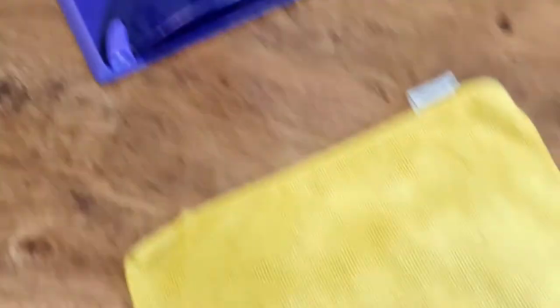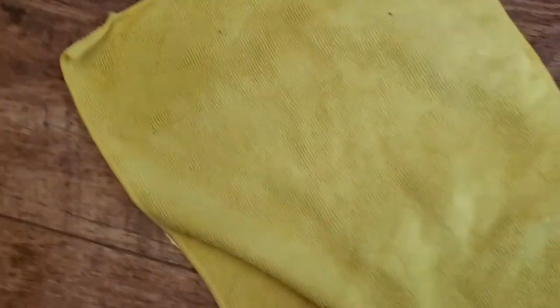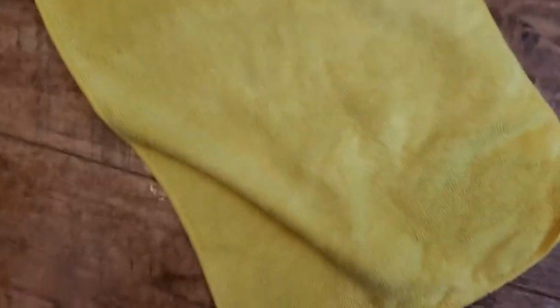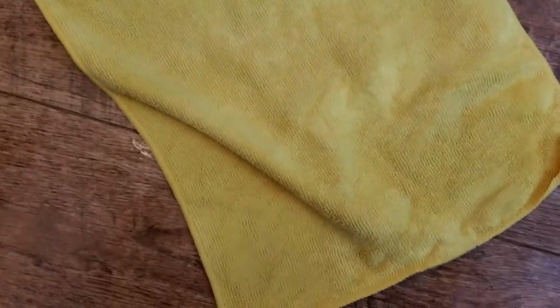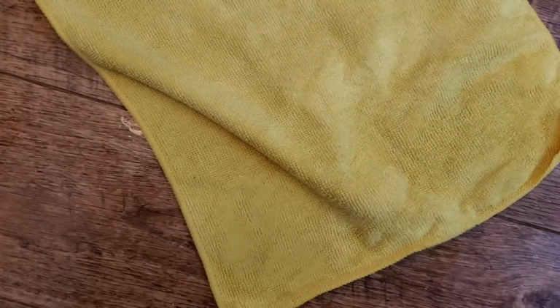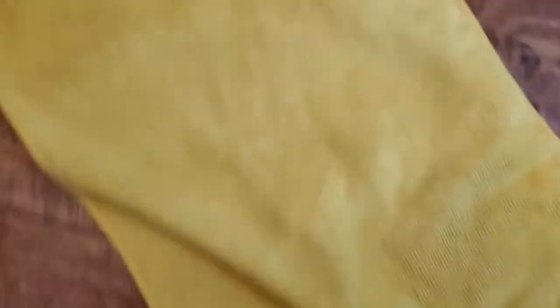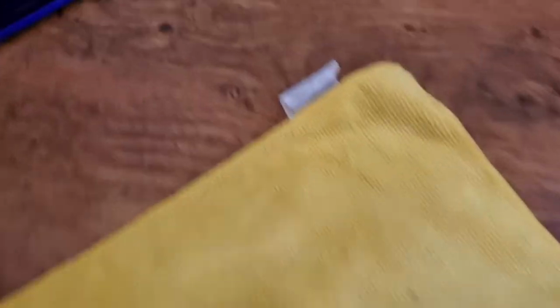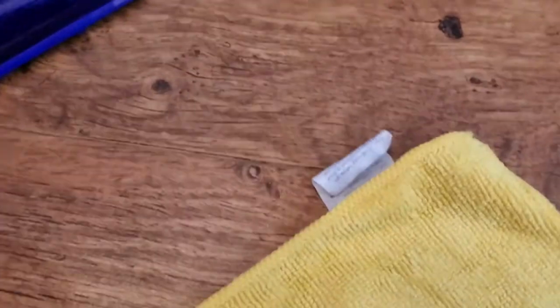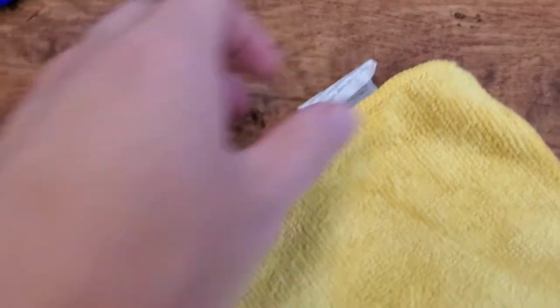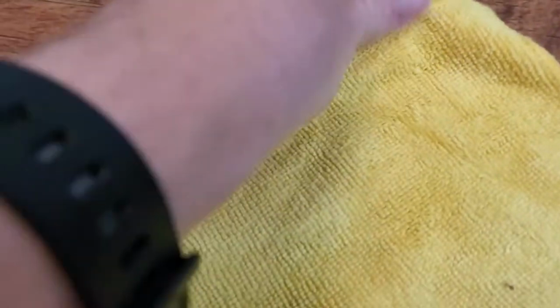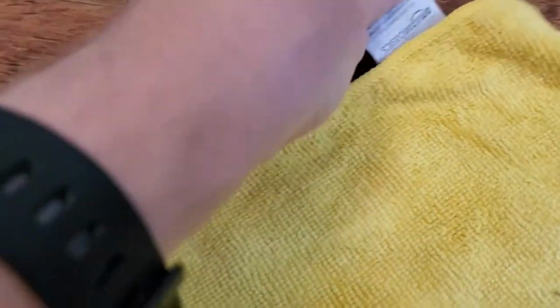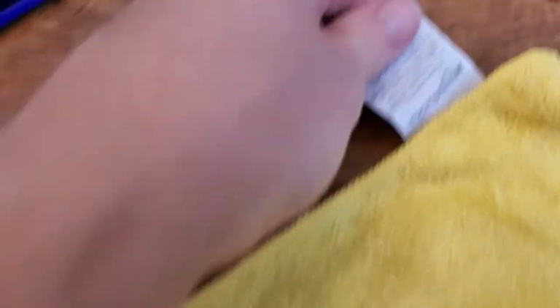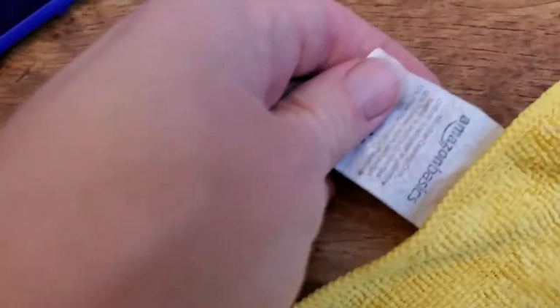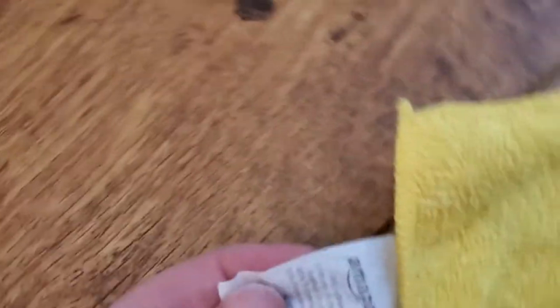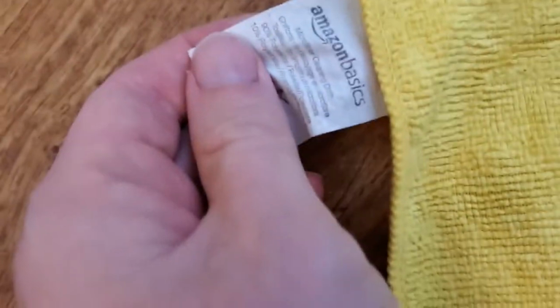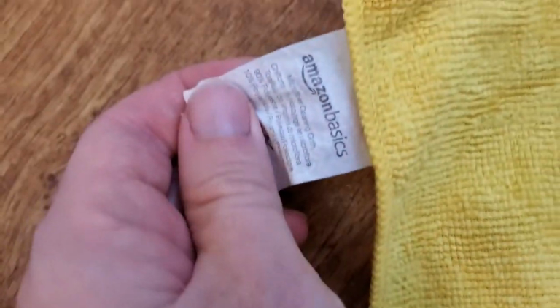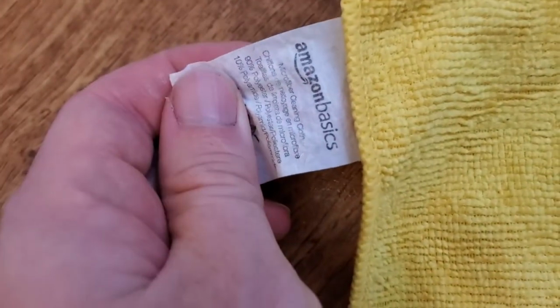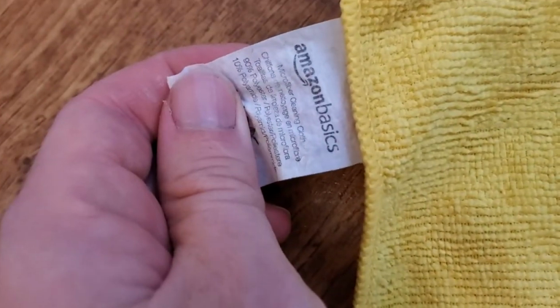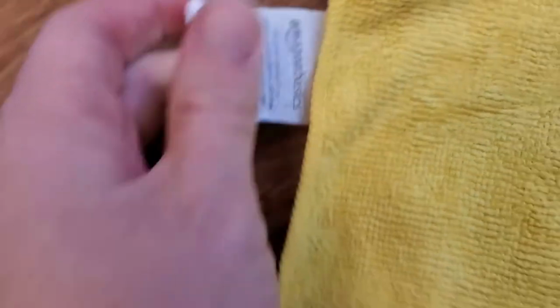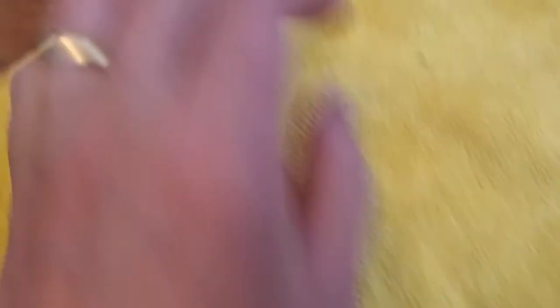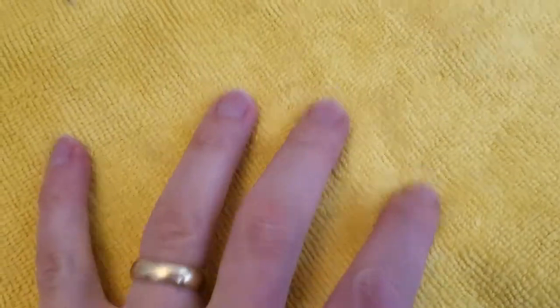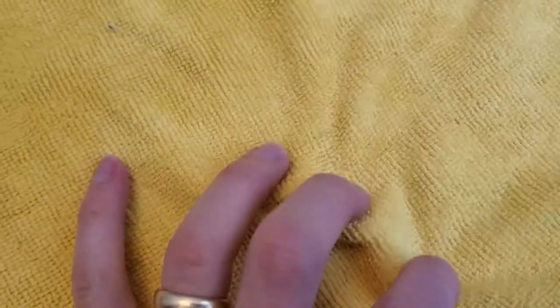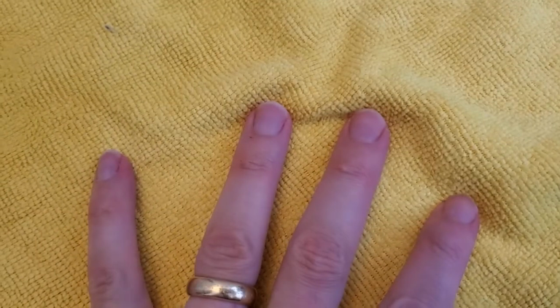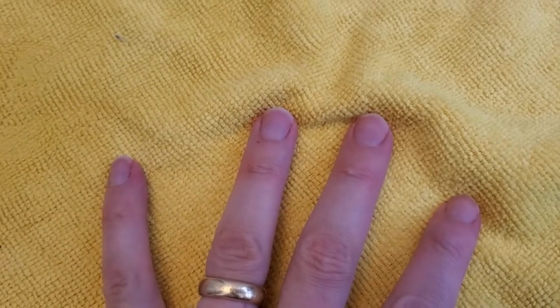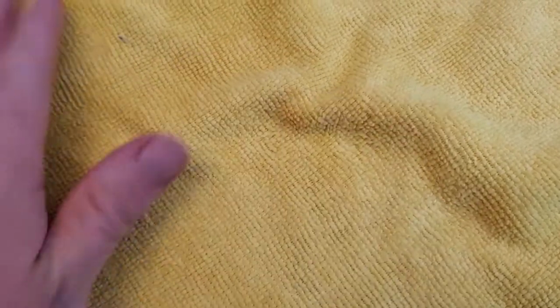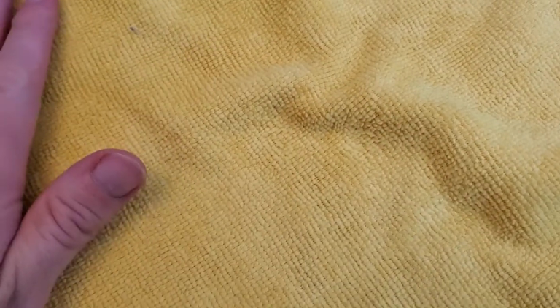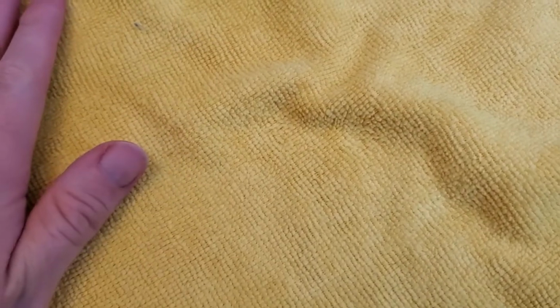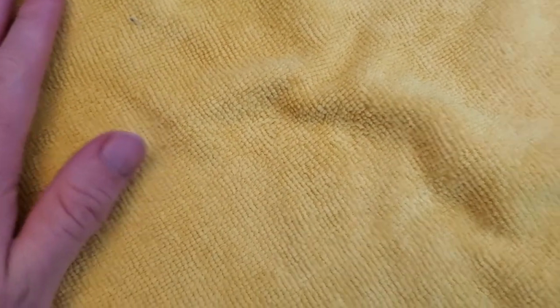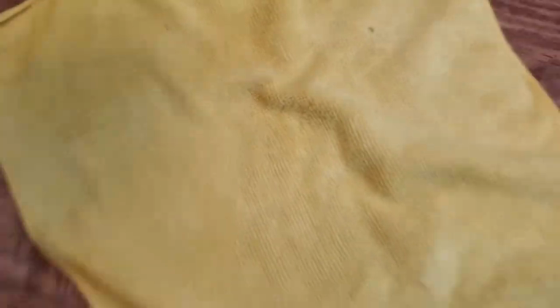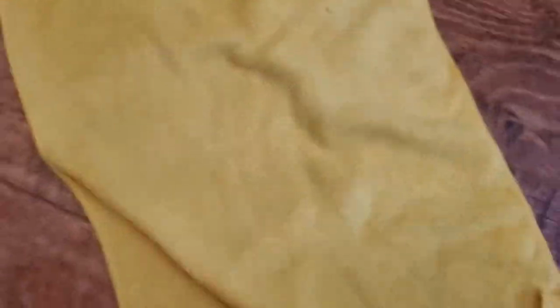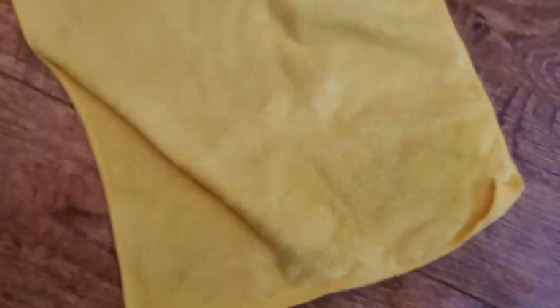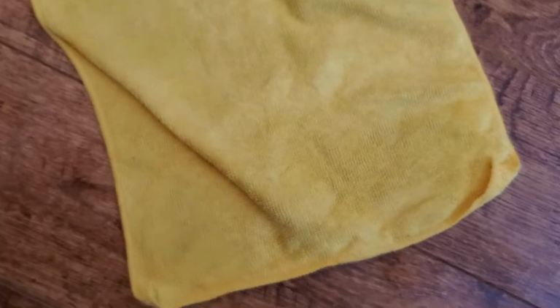It's really simple — you just buy a pack of these Amazon Basics microfiber cloths. These are super cheap, you can get them on Amazon, and it's just a microfiber cleaning cloth that's really good for picking up dust and dirt on the floor.